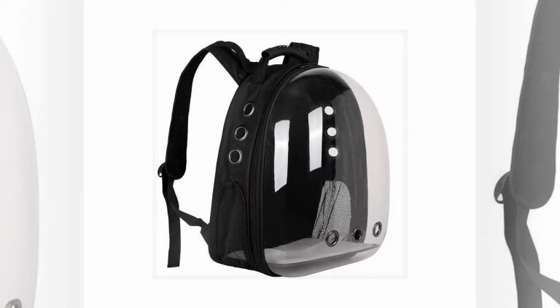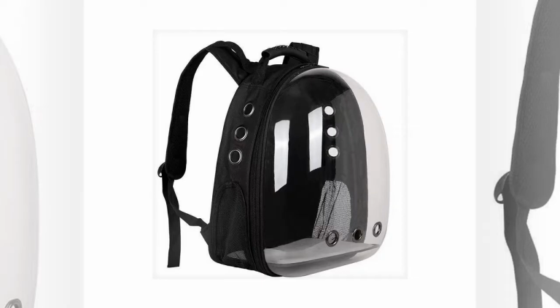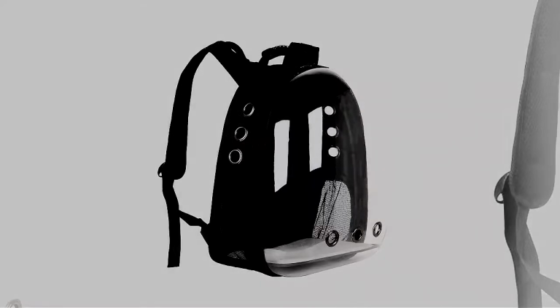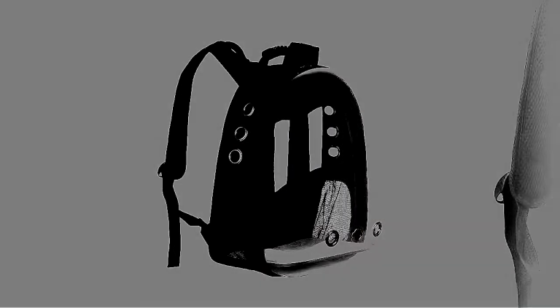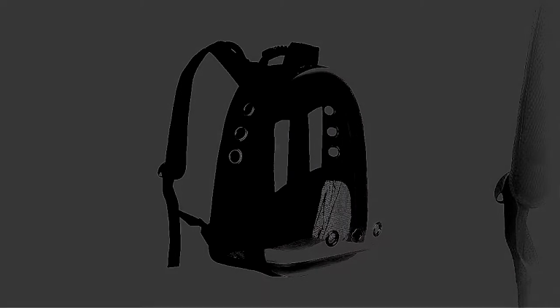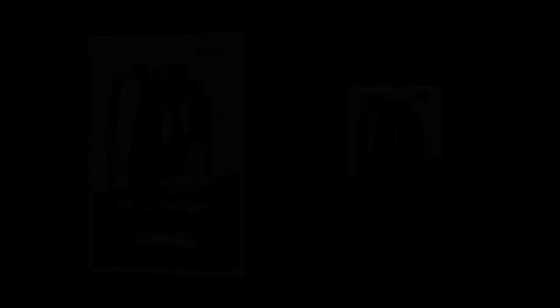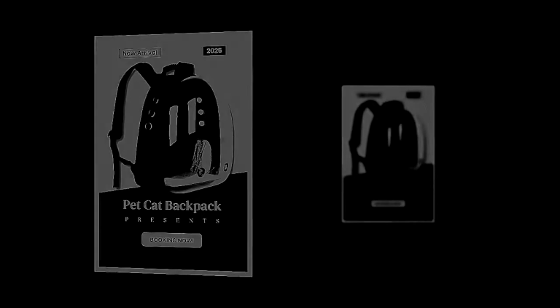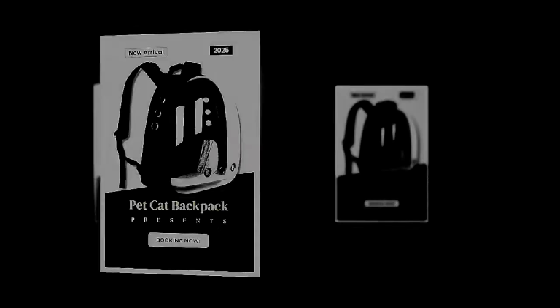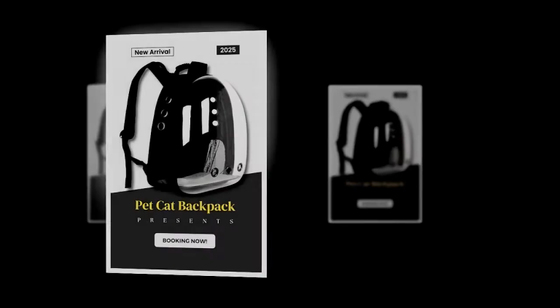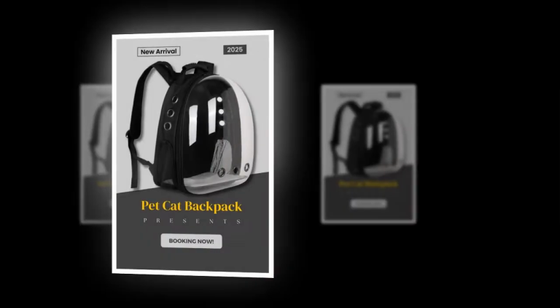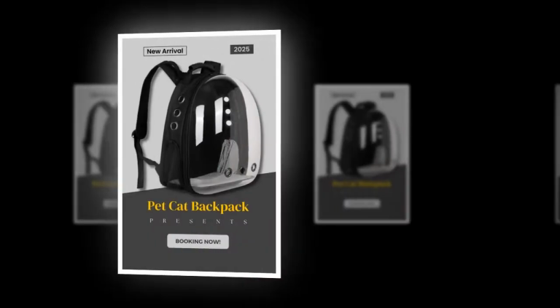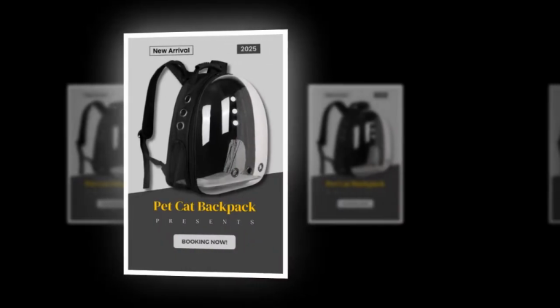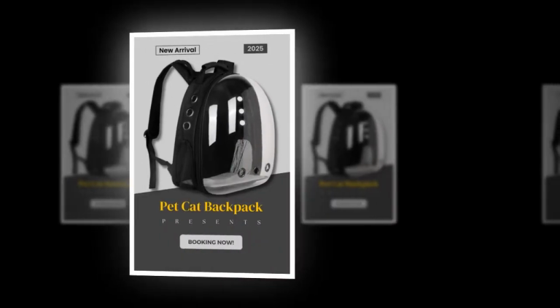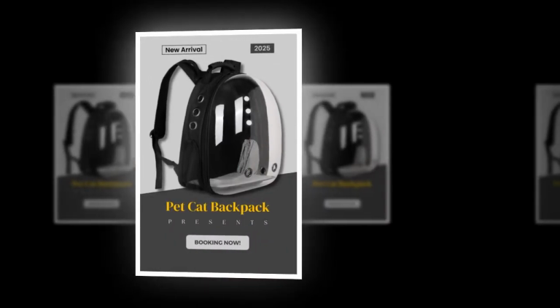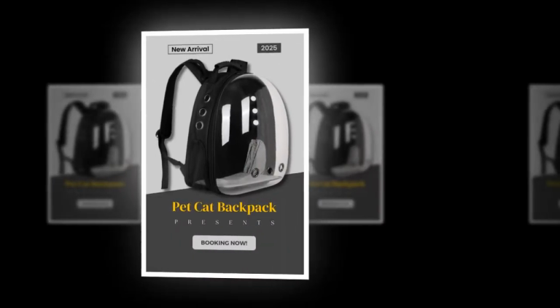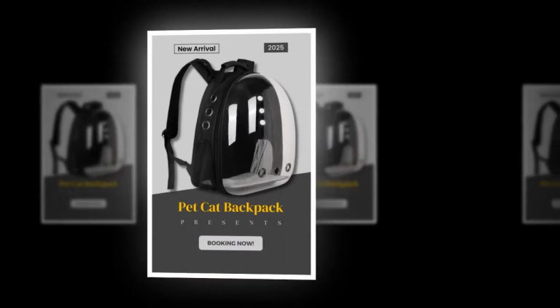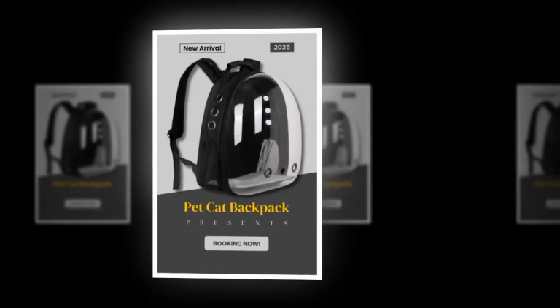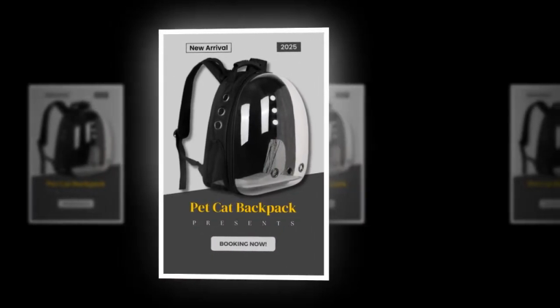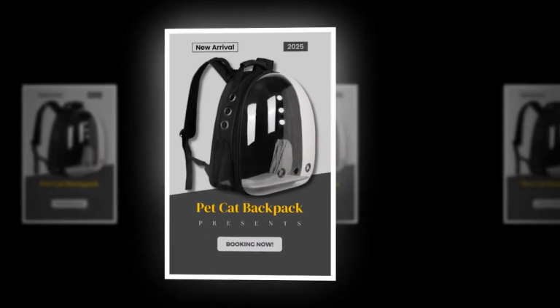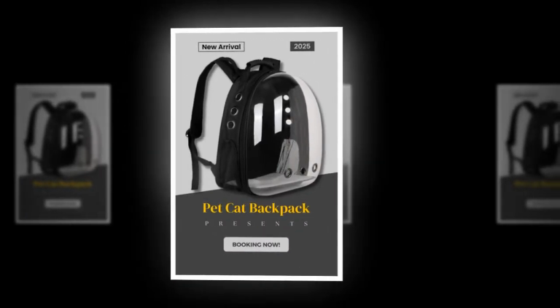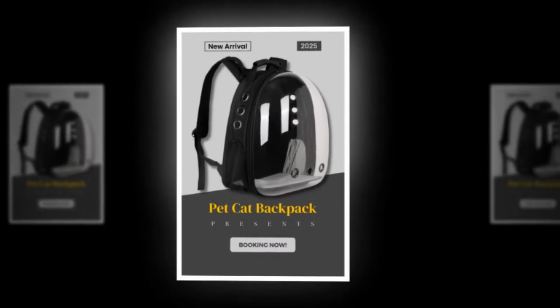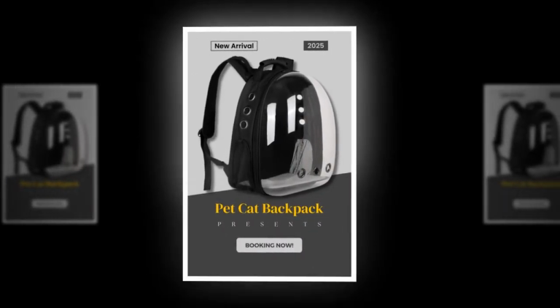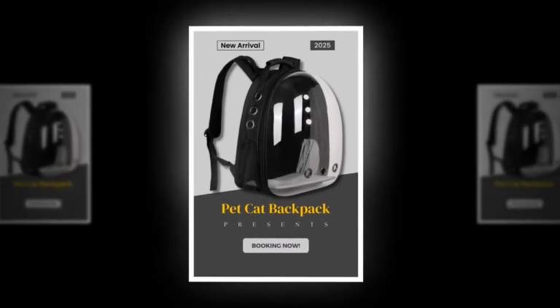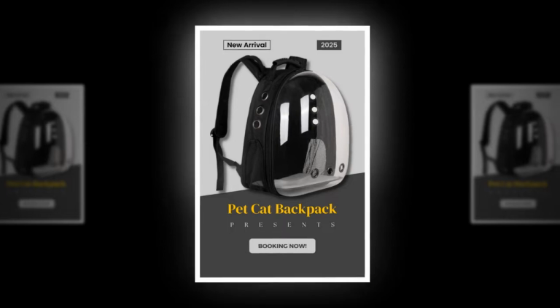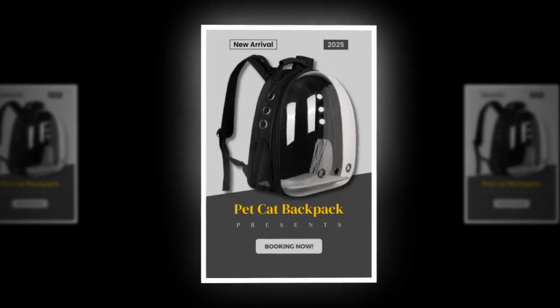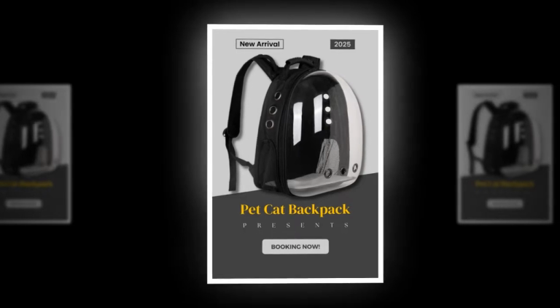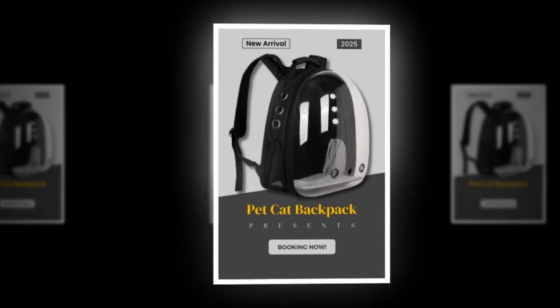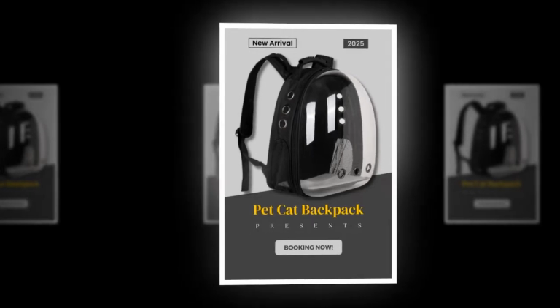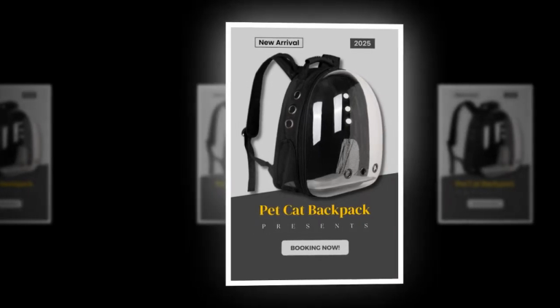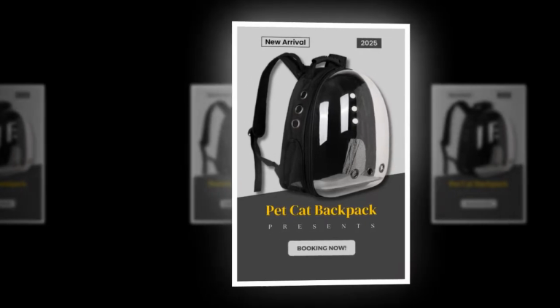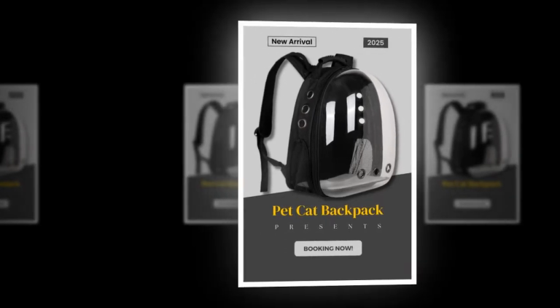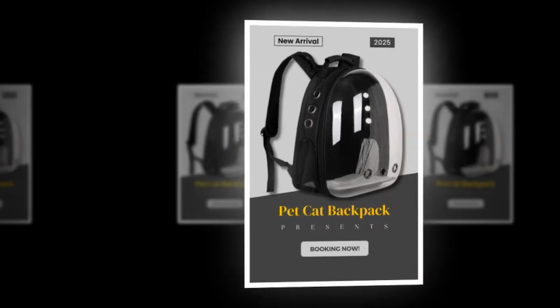Manufactured directly from Hebei, China, these cat bags, pet backpacks, and portable space capsules are designed for your pet's comfort and safety.